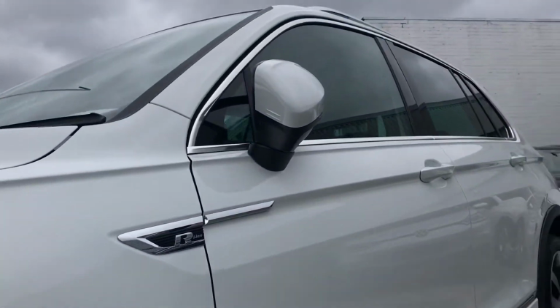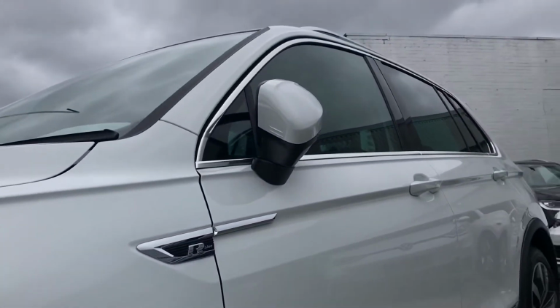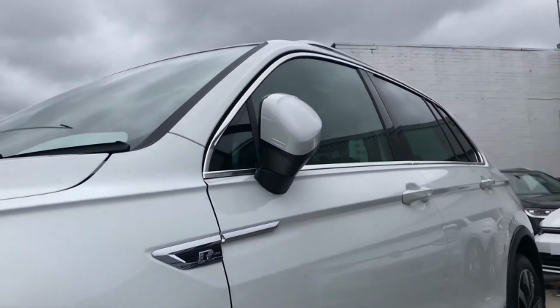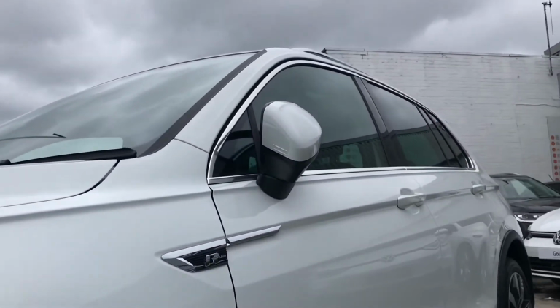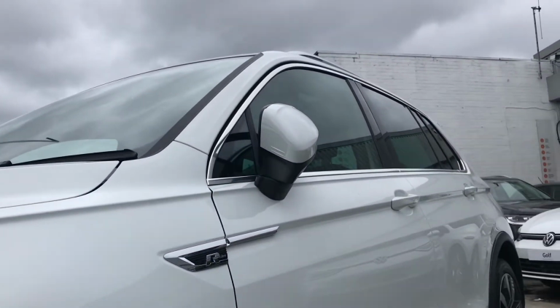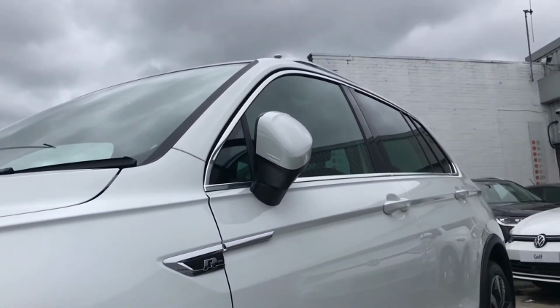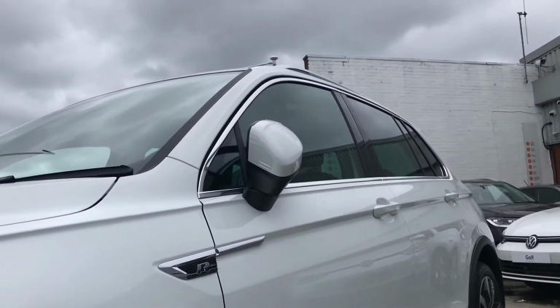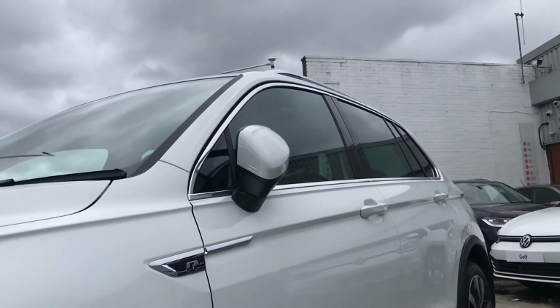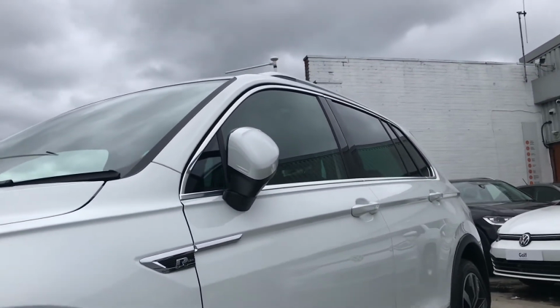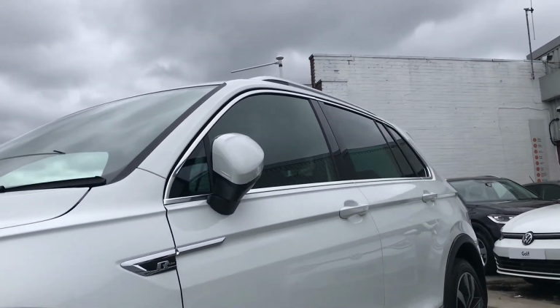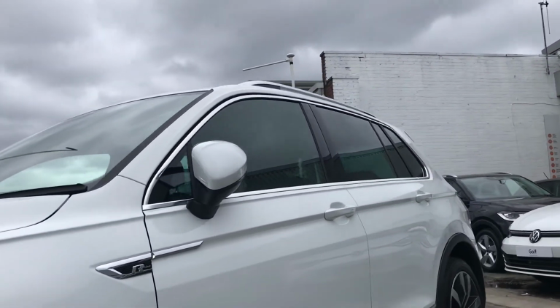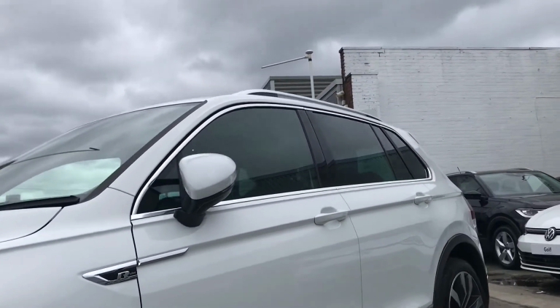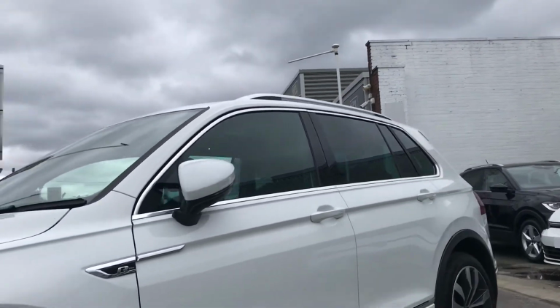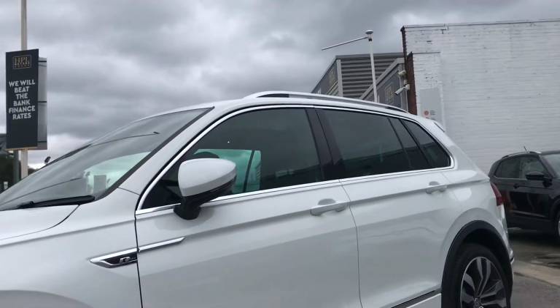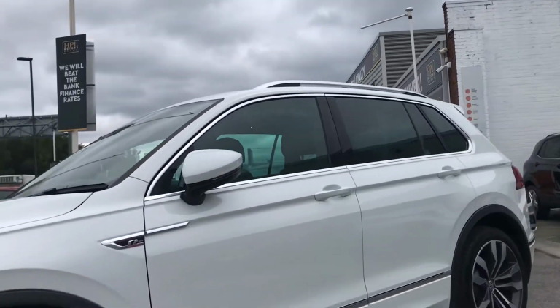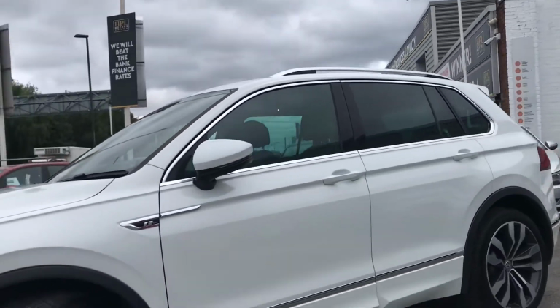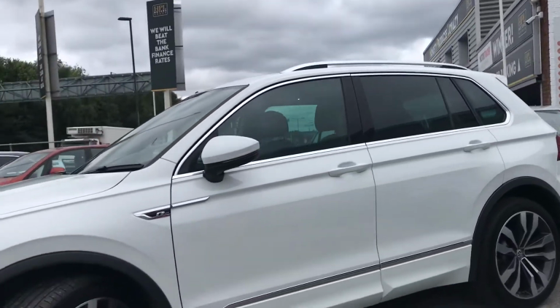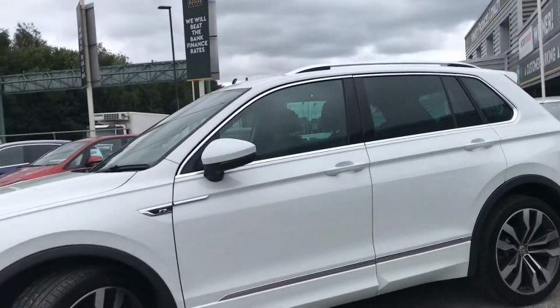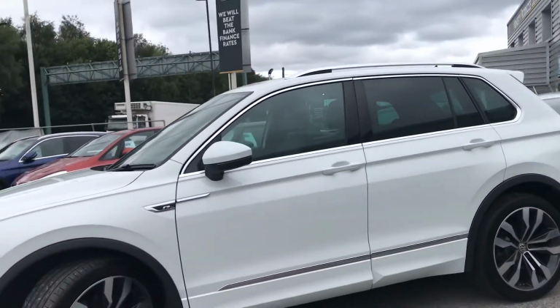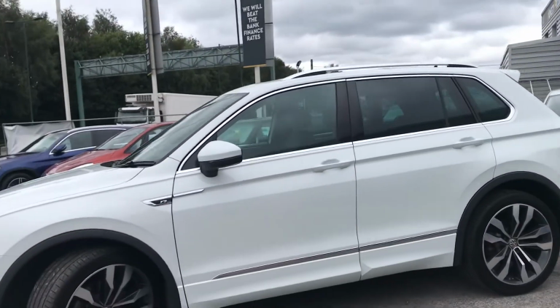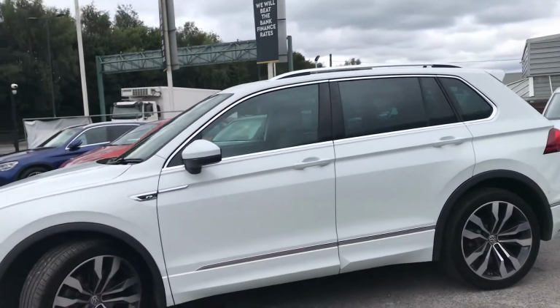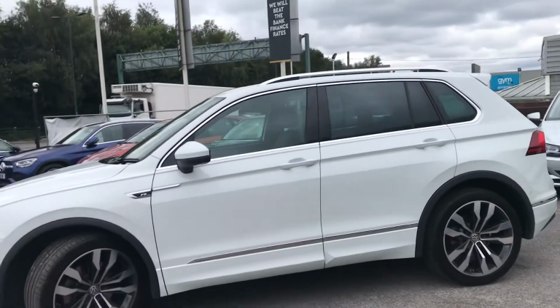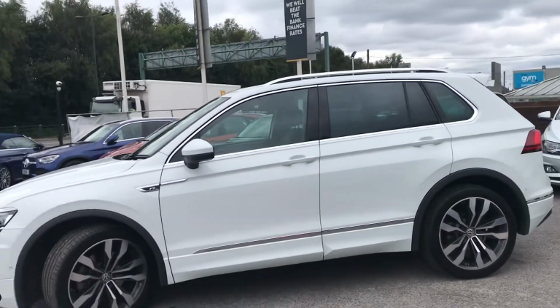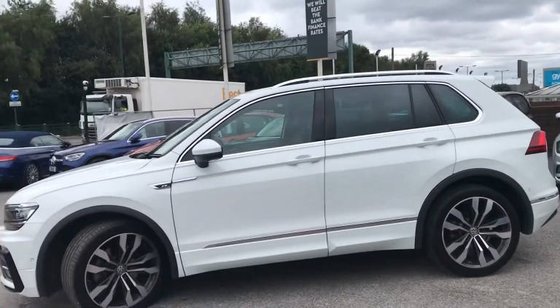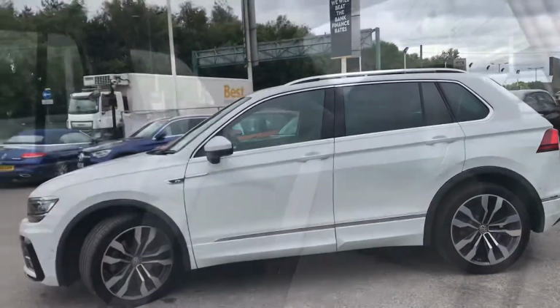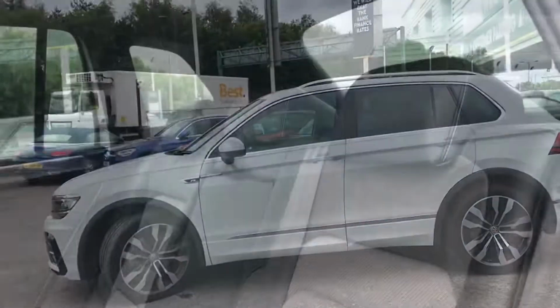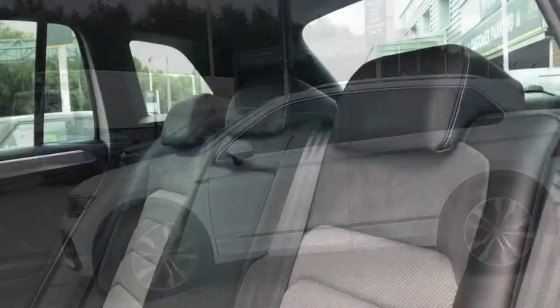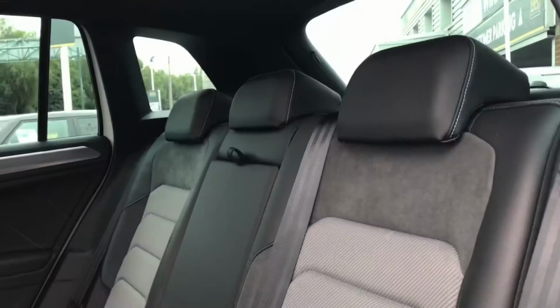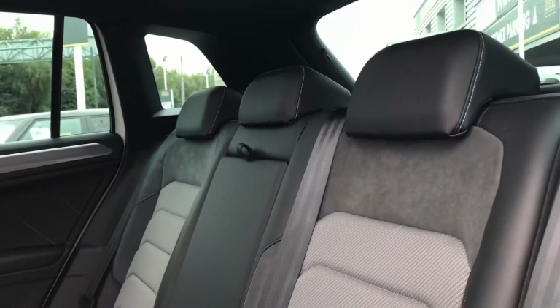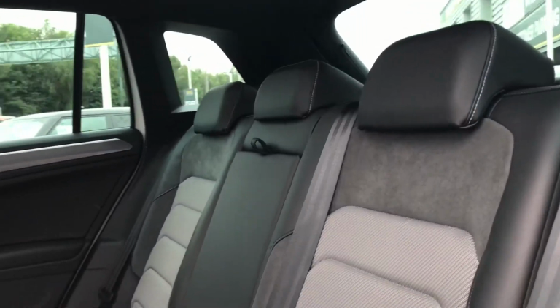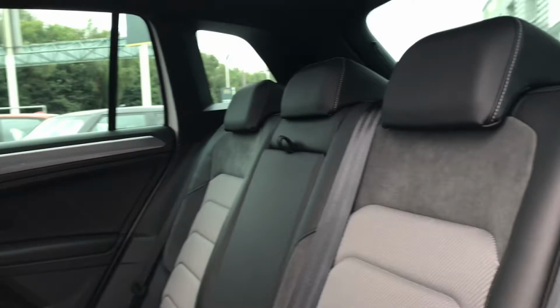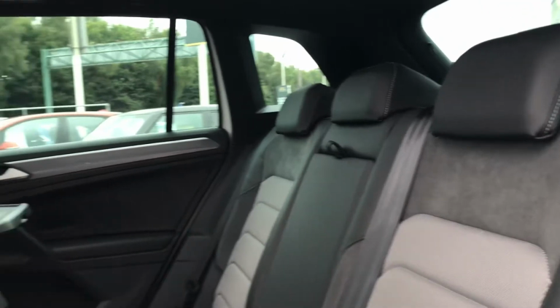Looking up, we have the electric wing mirrors that fold in when locked to provide safety for the vehicle, ensuring they don't get damaged in any way. Making our way around to the back of the vehicle, you can see the car has been kept in outstanding condition inside and out.